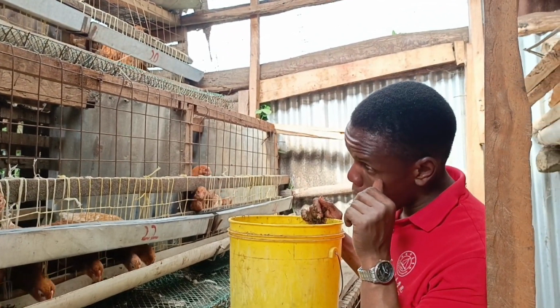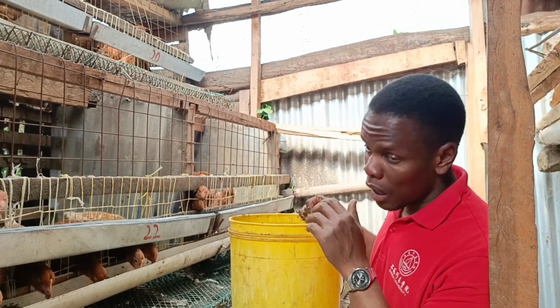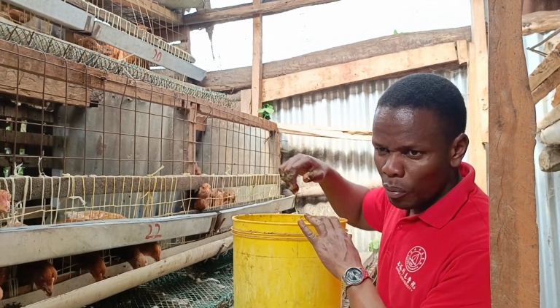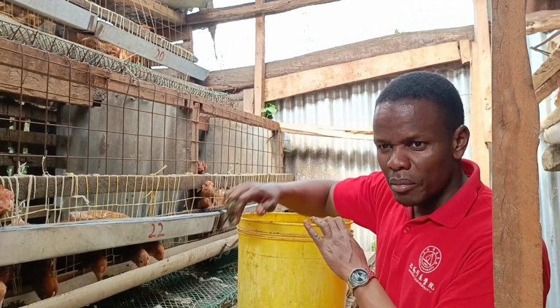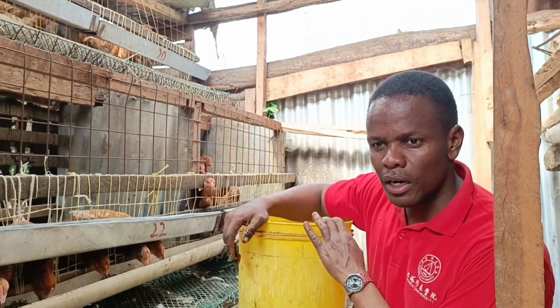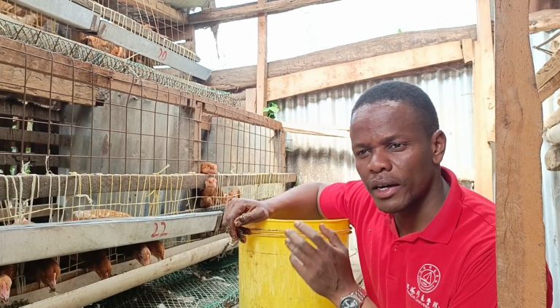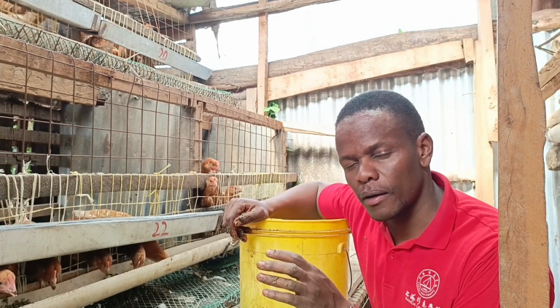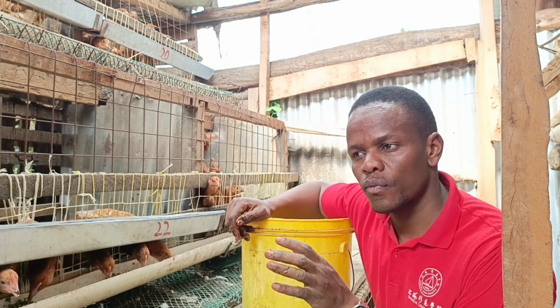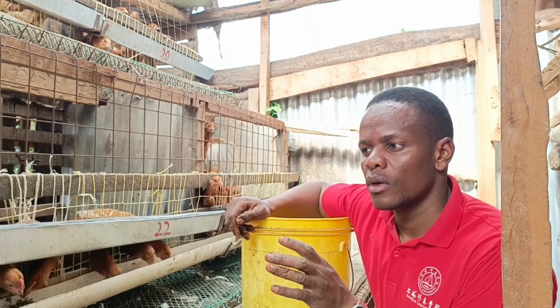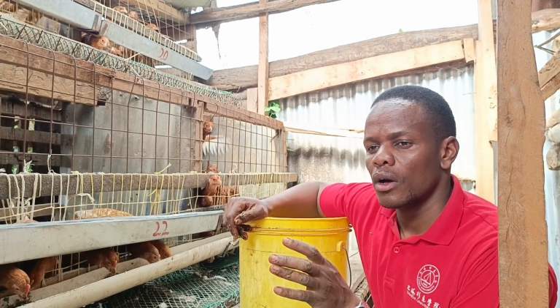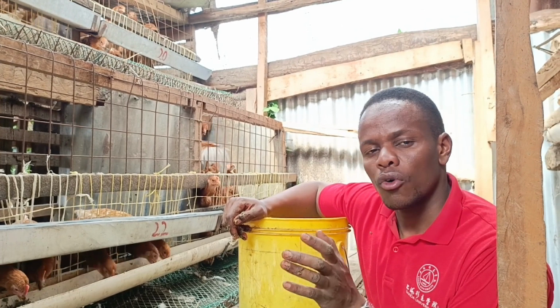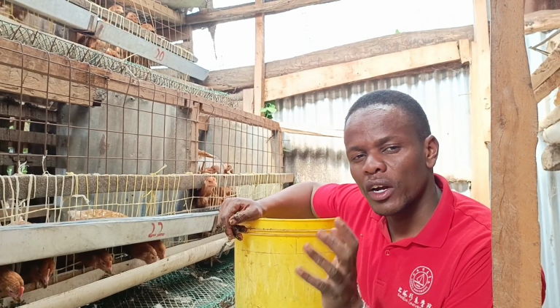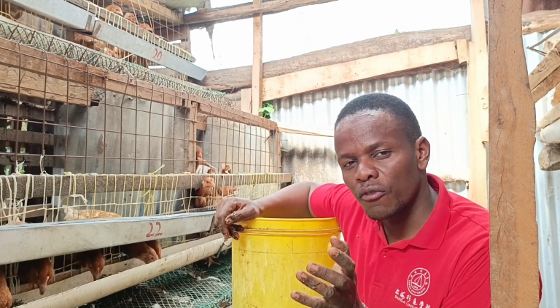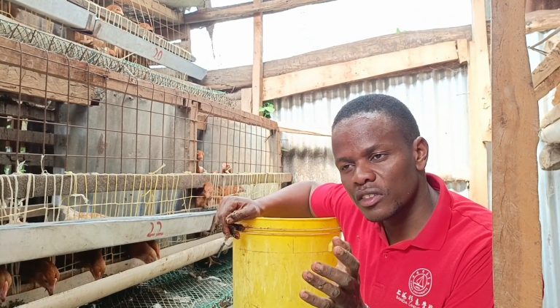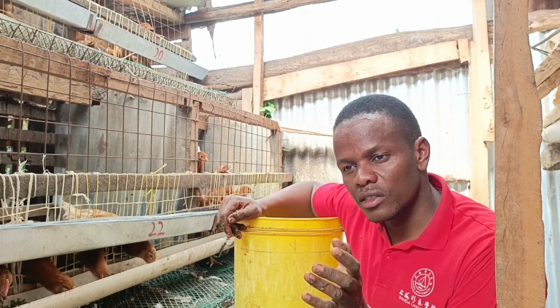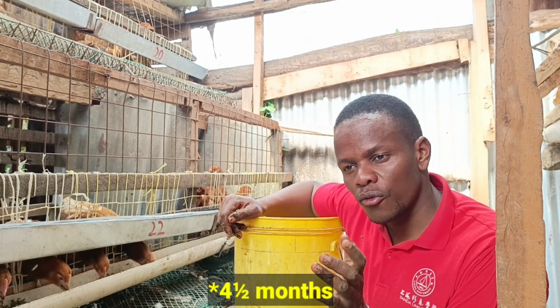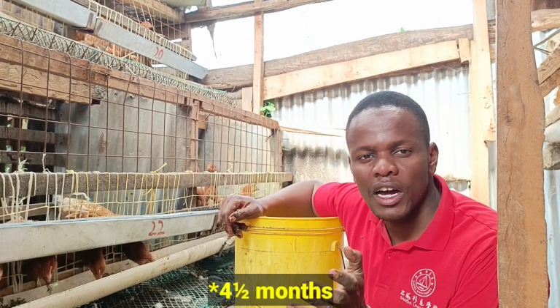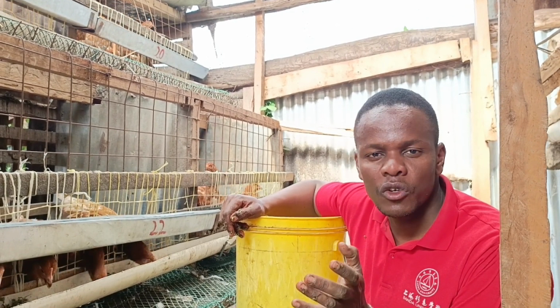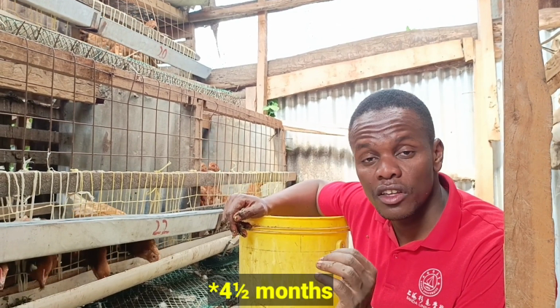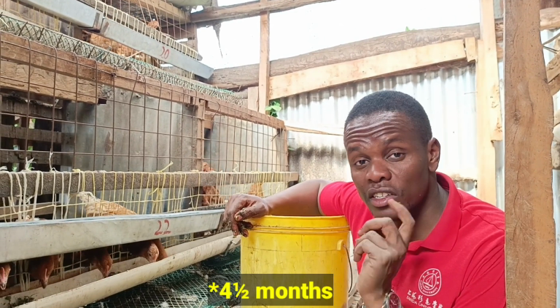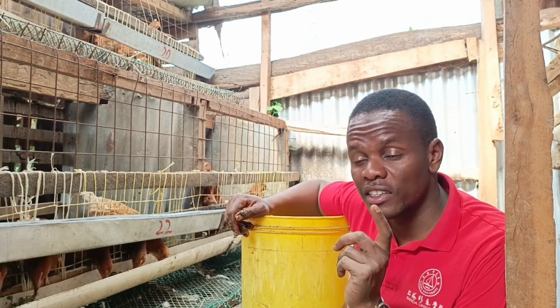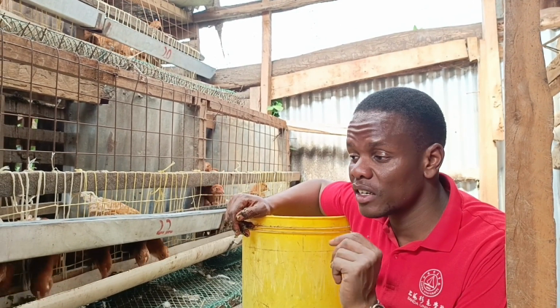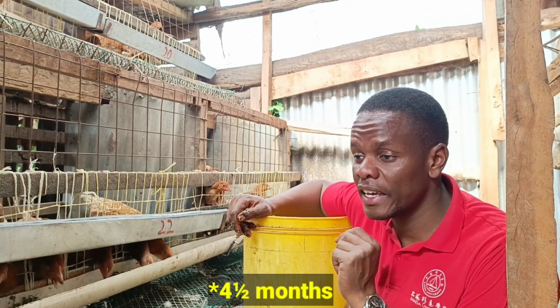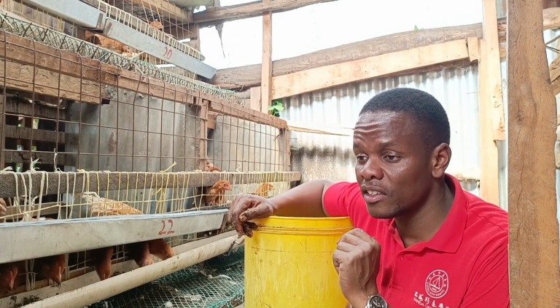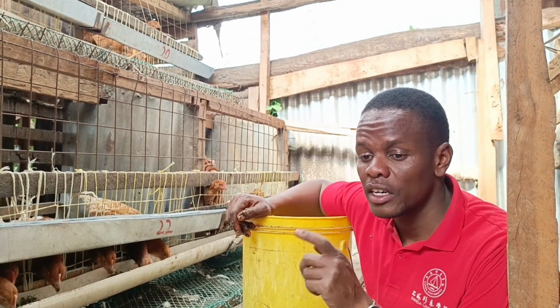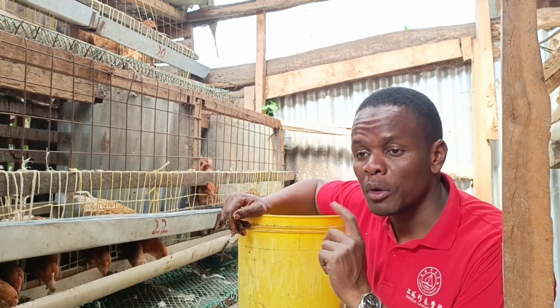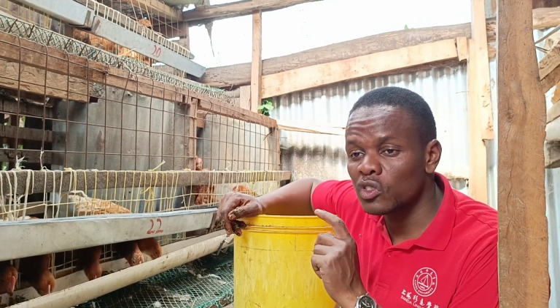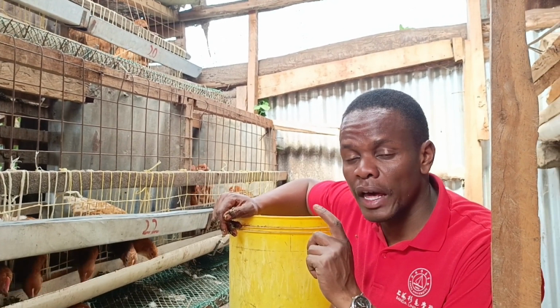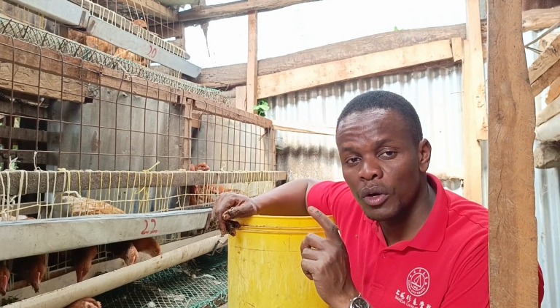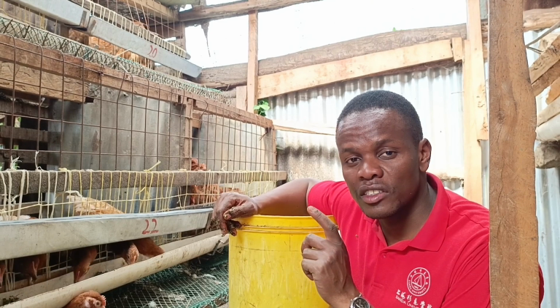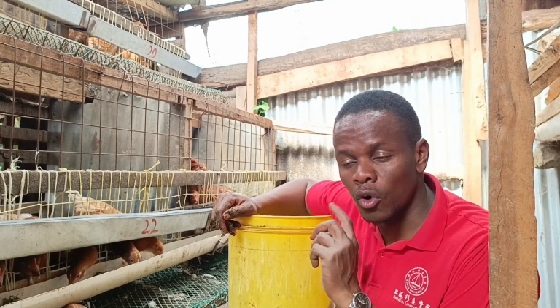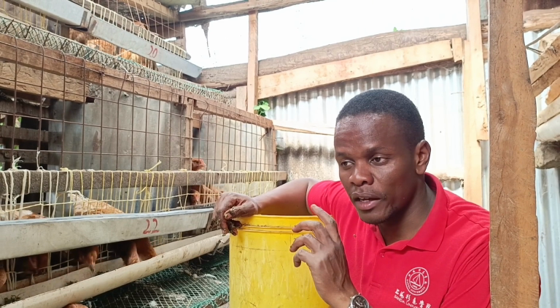I'm hoping that in around four and a half weeks they'll start laying eggs, because the weight is okay.